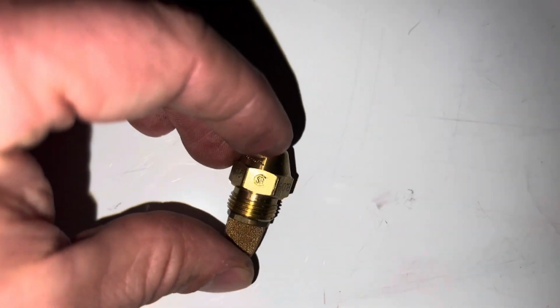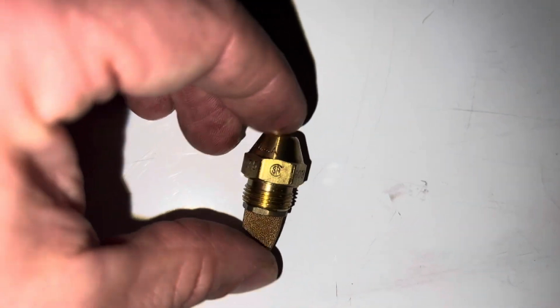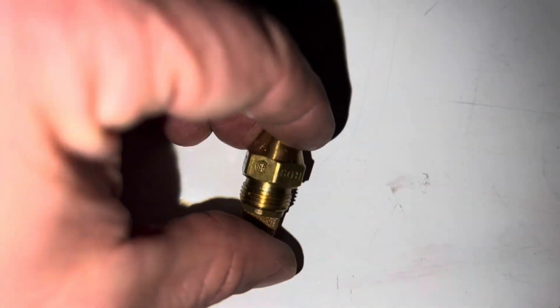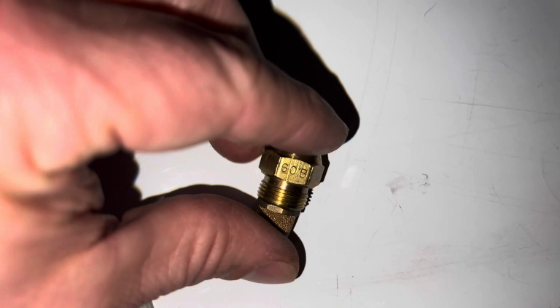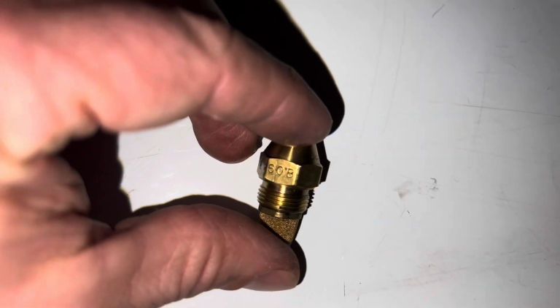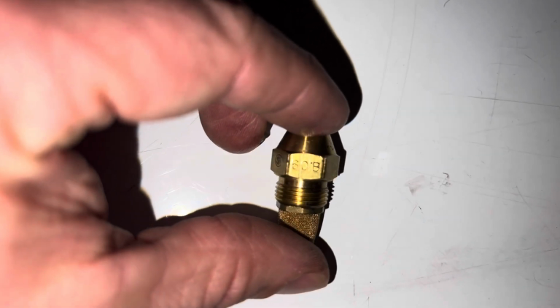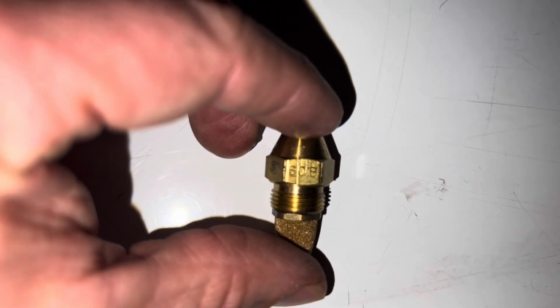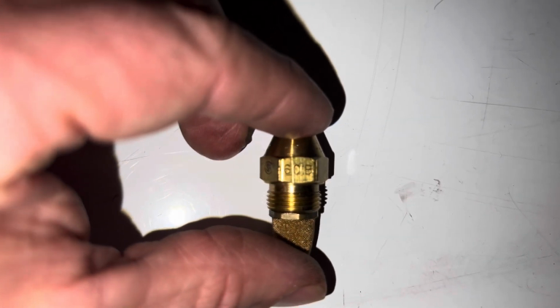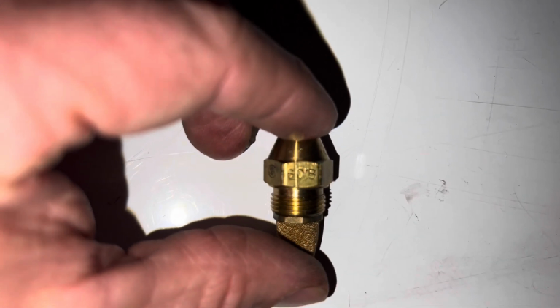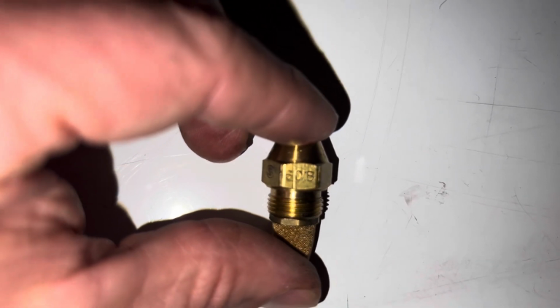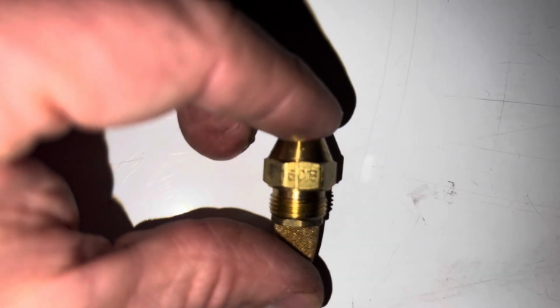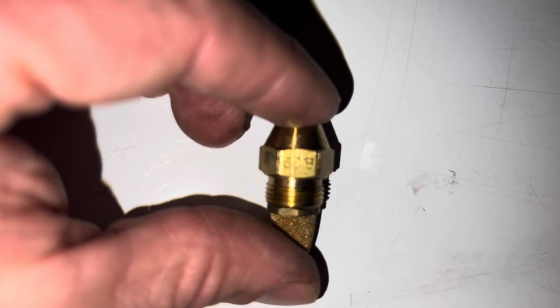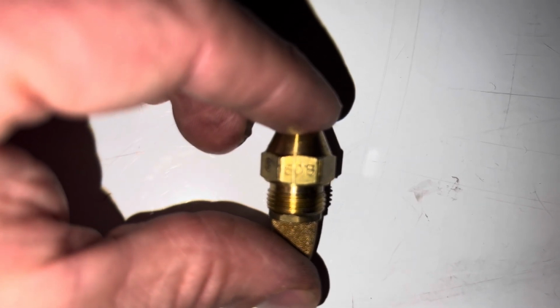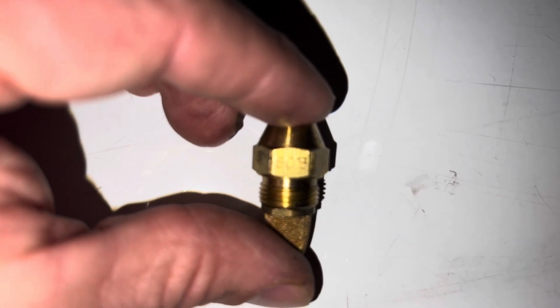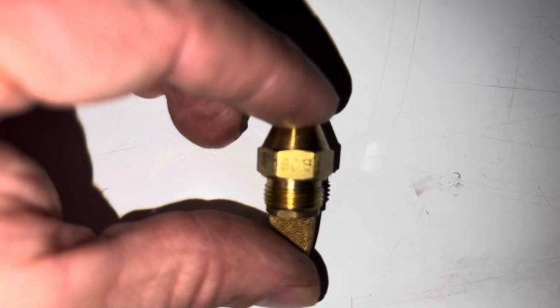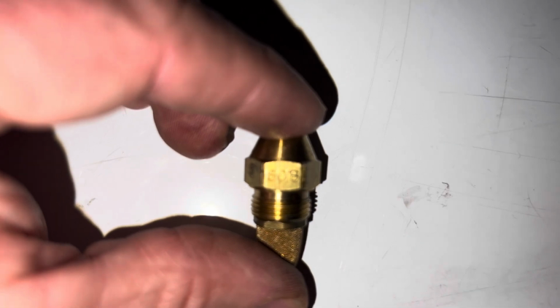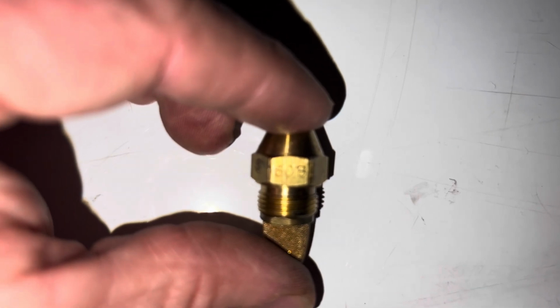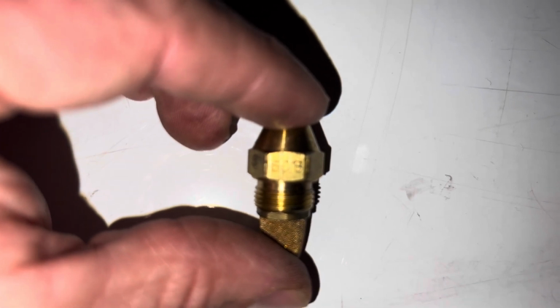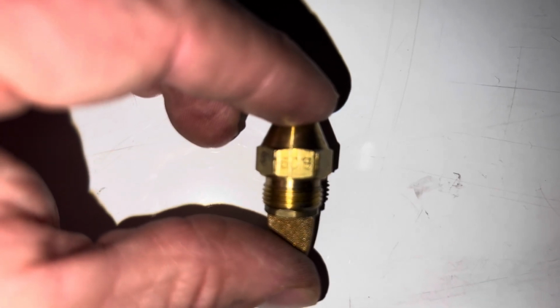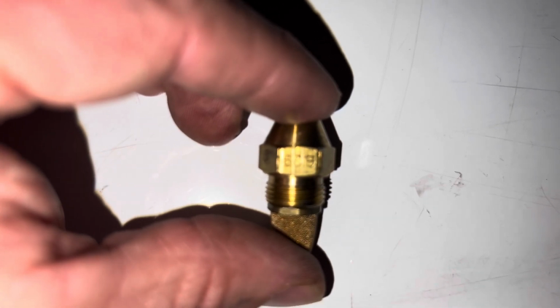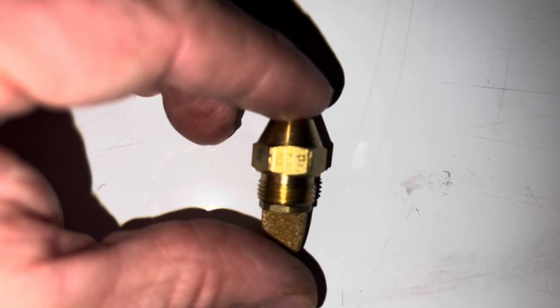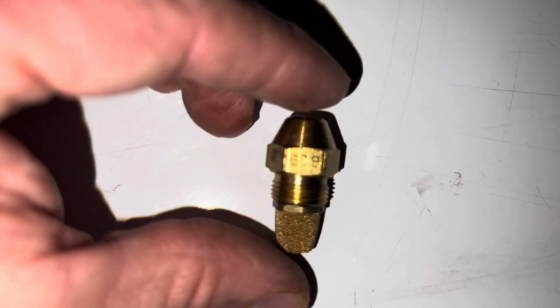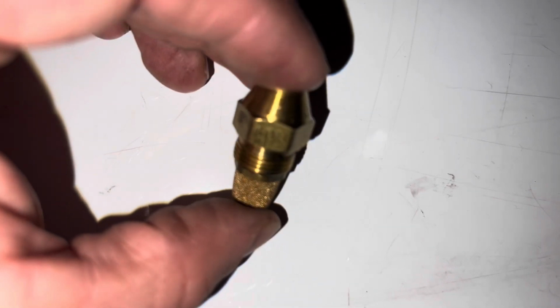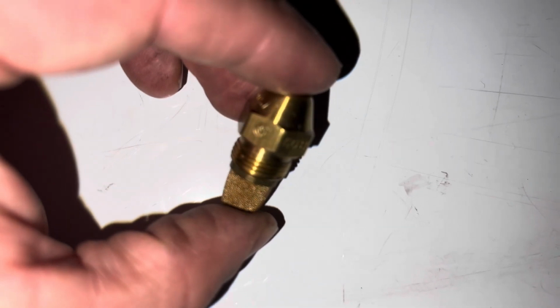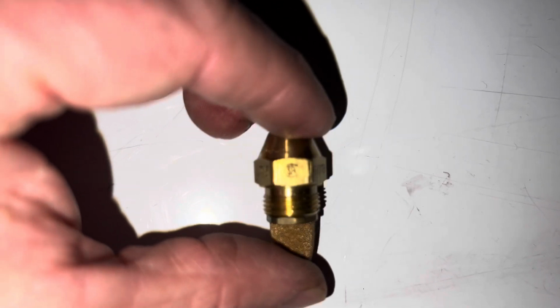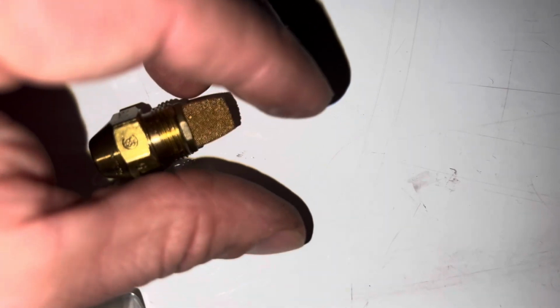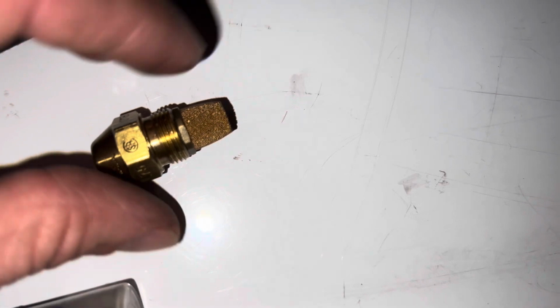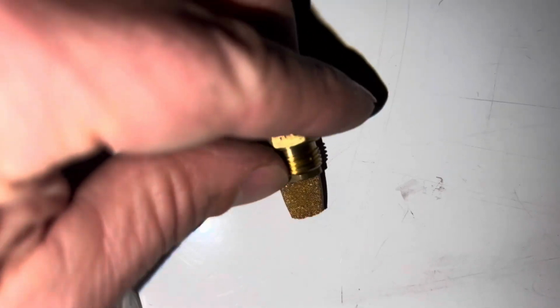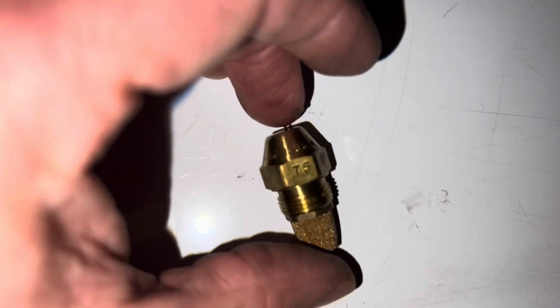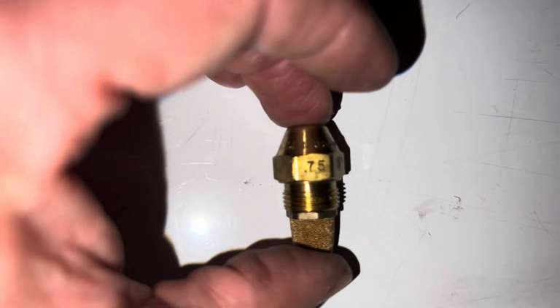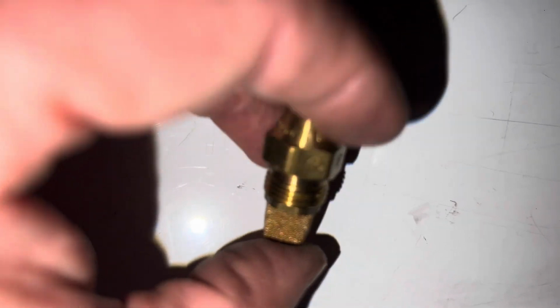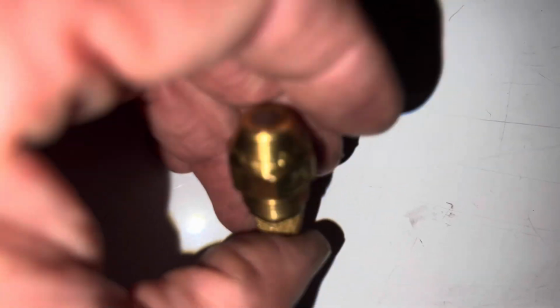Then if I turn that around, it should have the spray setting. That's 60 degrees and it's a B. So you want to match that up in the store or online, depending on what yours is.